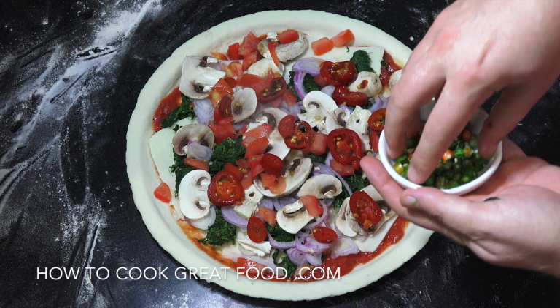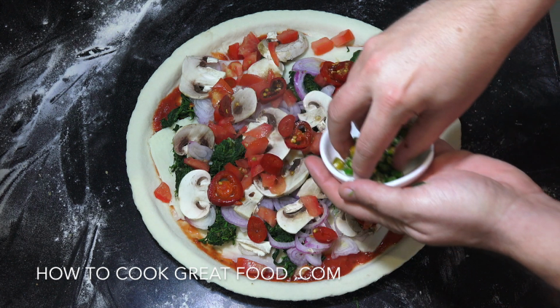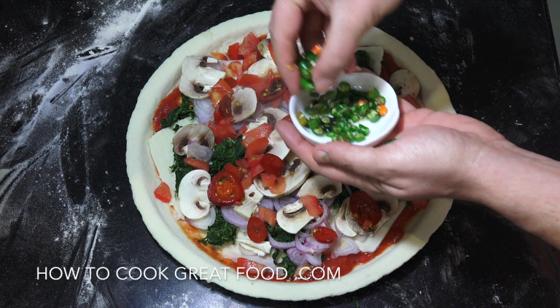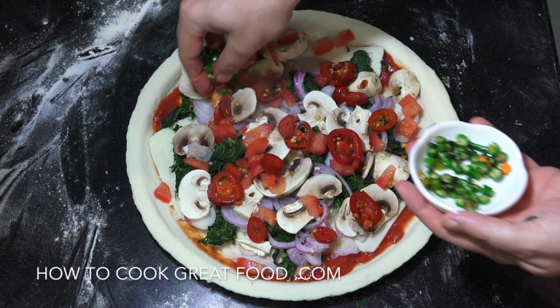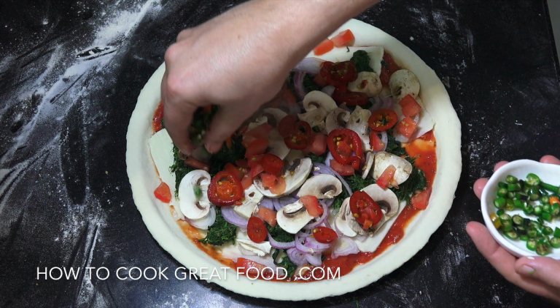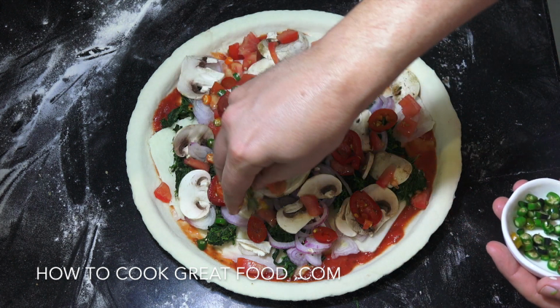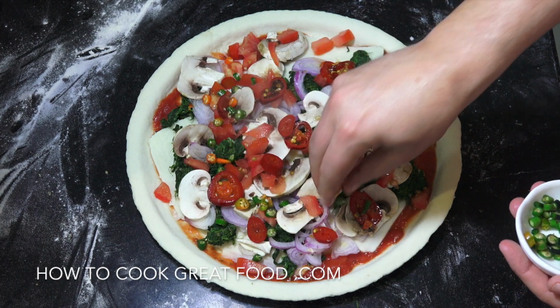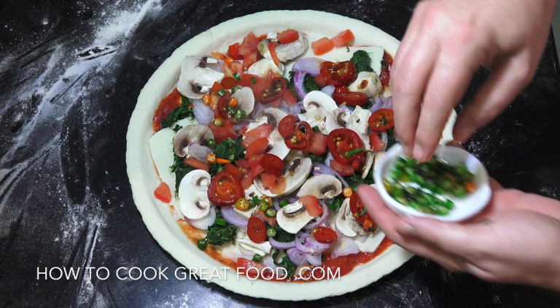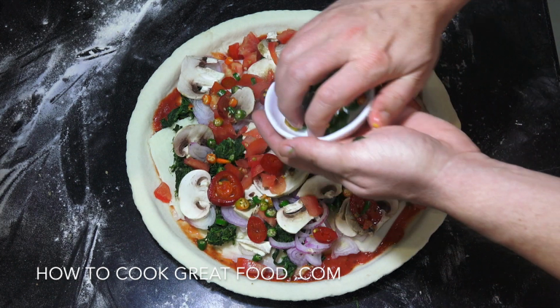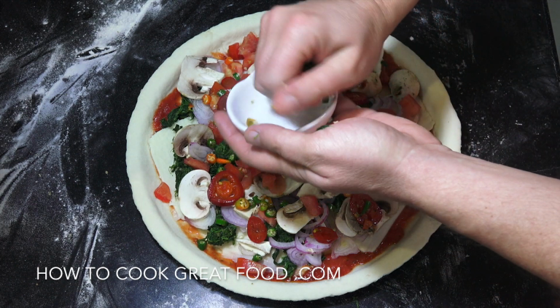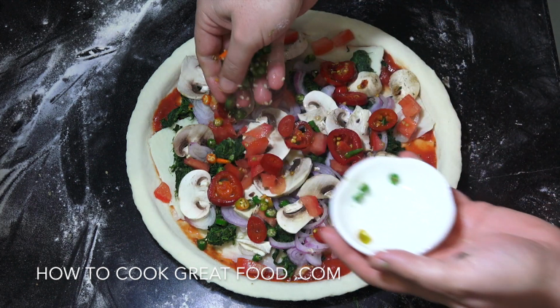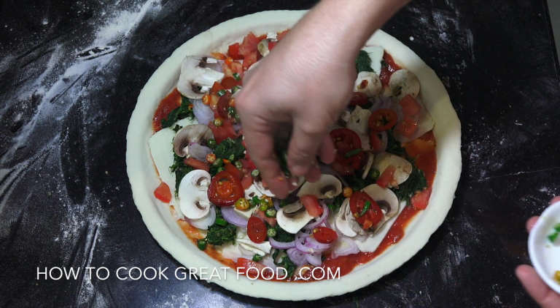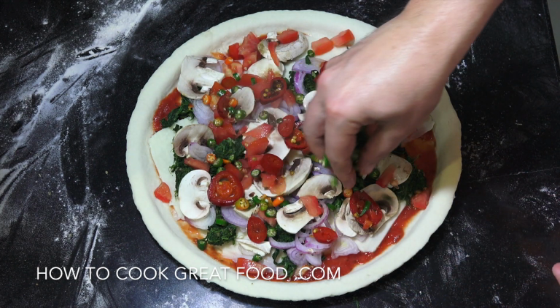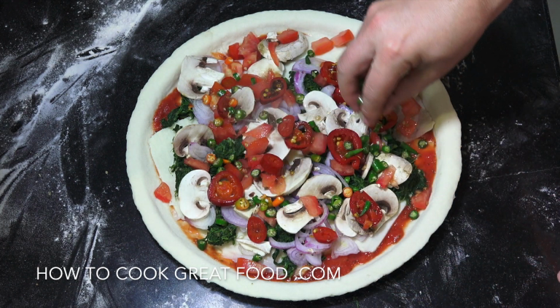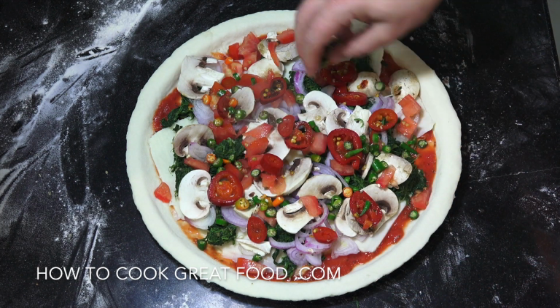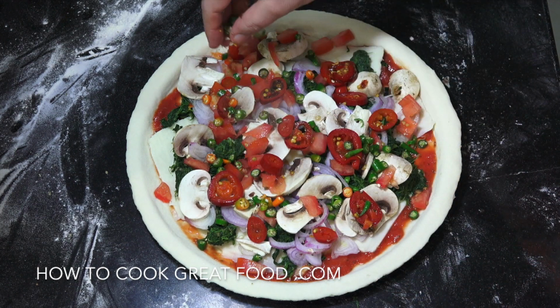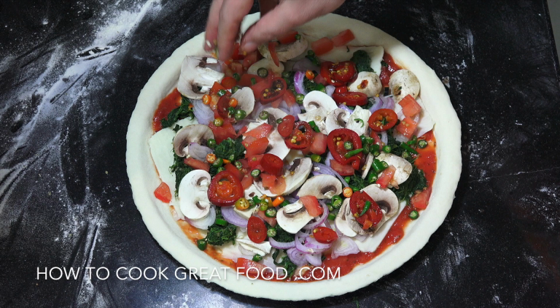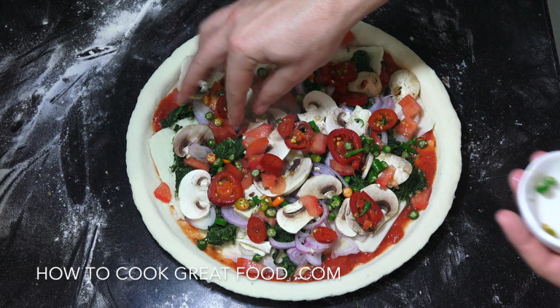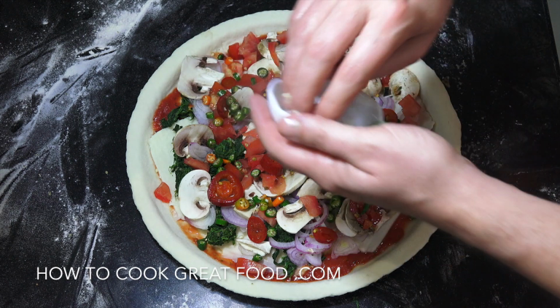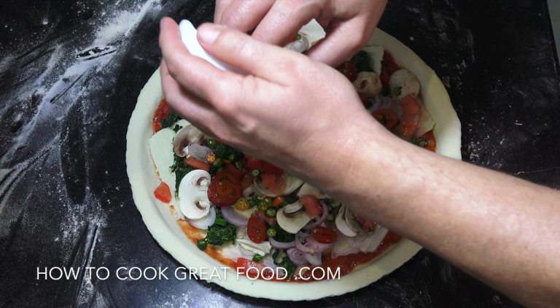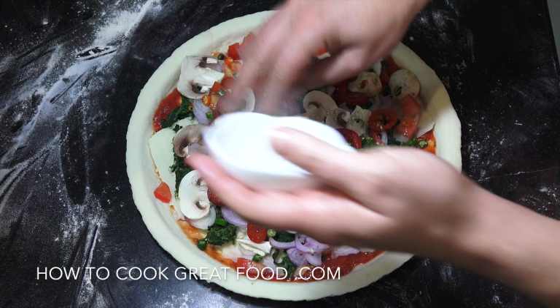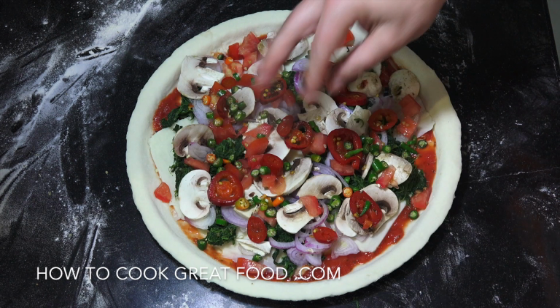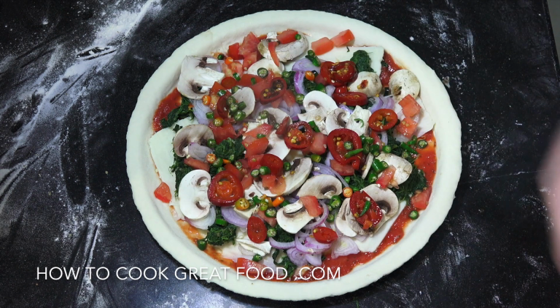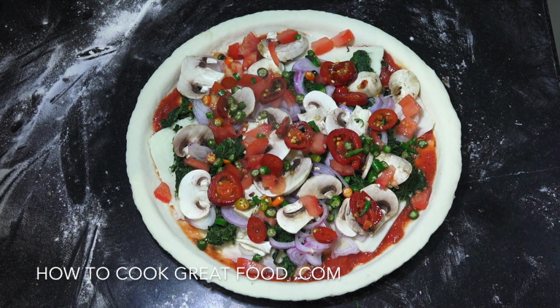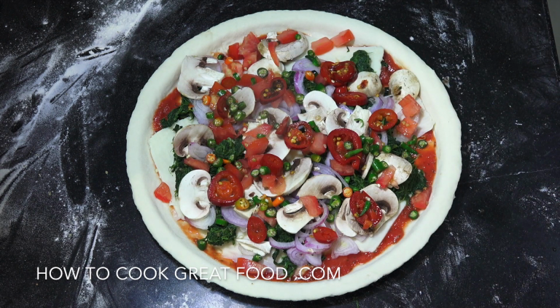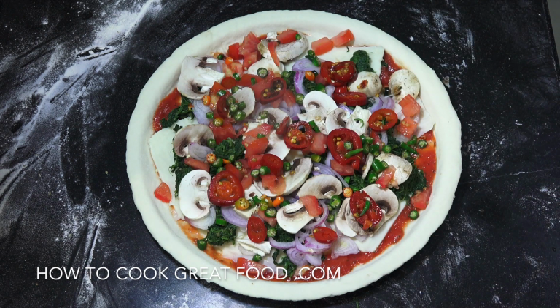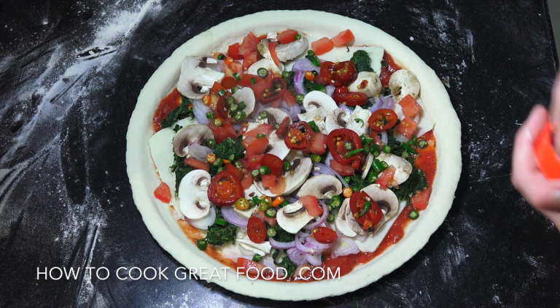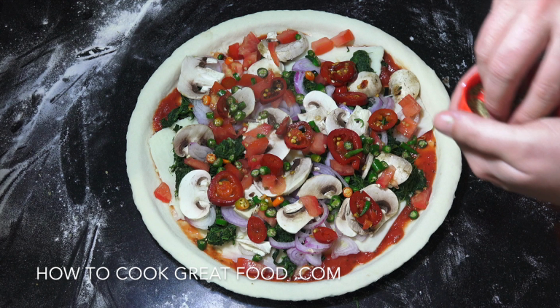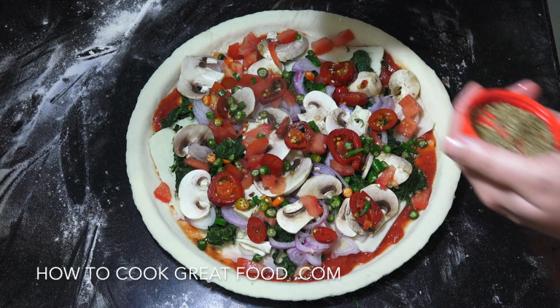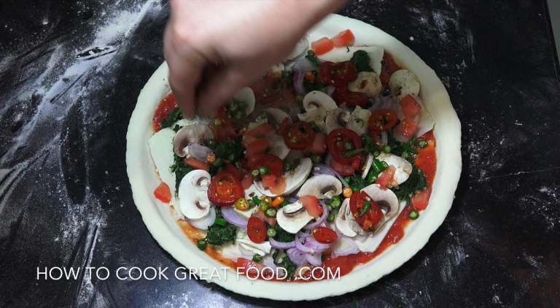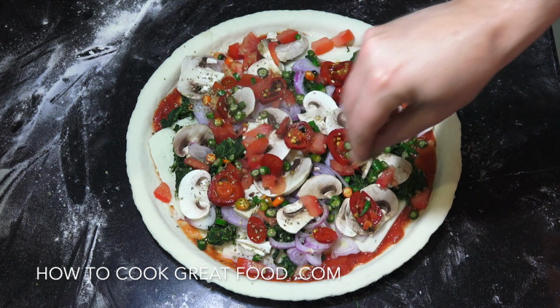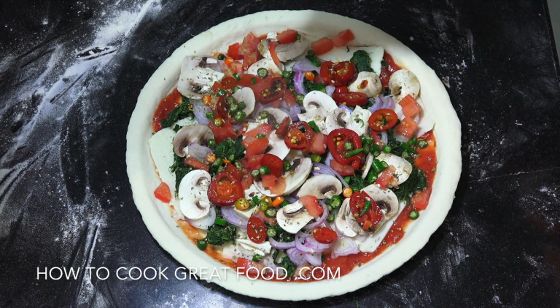These are hot — these are real hot. These are the sort of ones that I would make a curry with. Very, very hot. Super spicy. And then we're going to go with some dried oregano on the top.